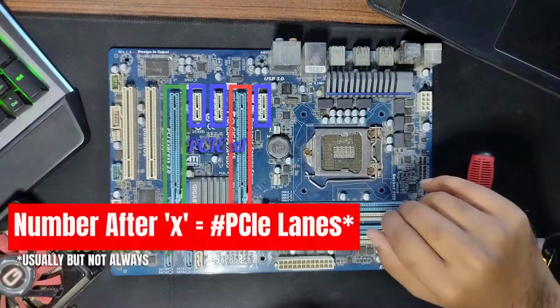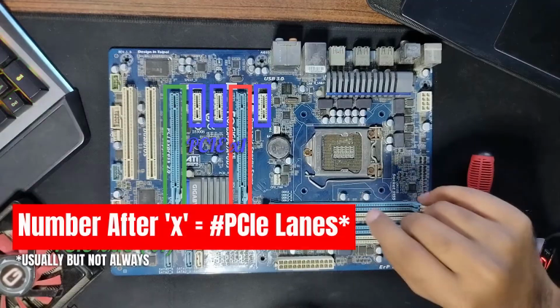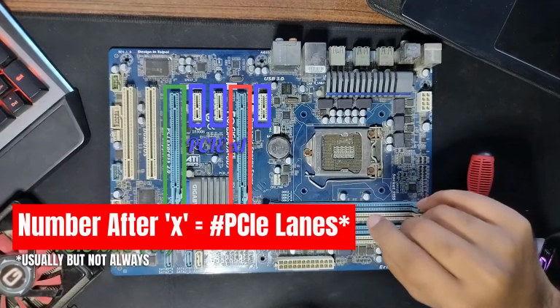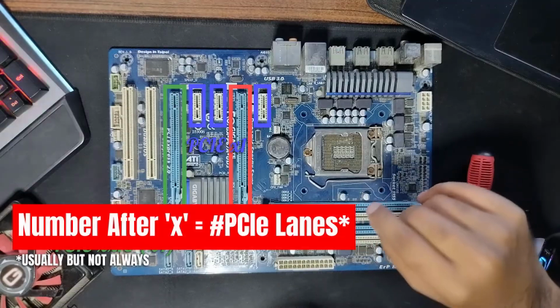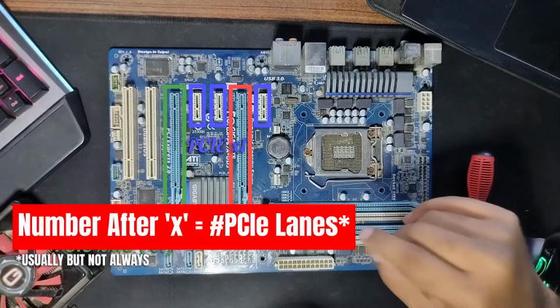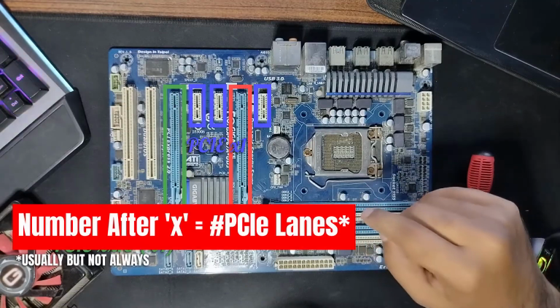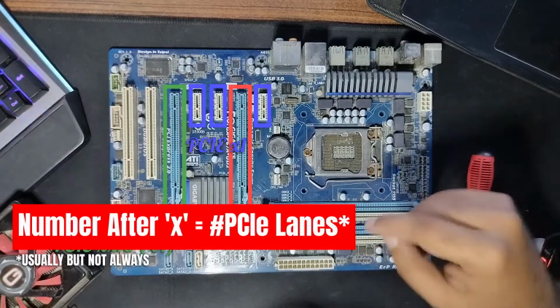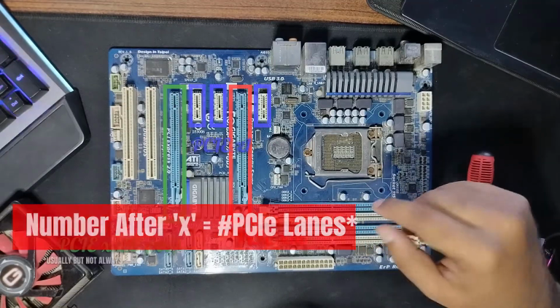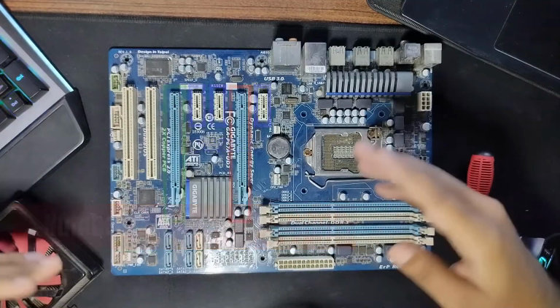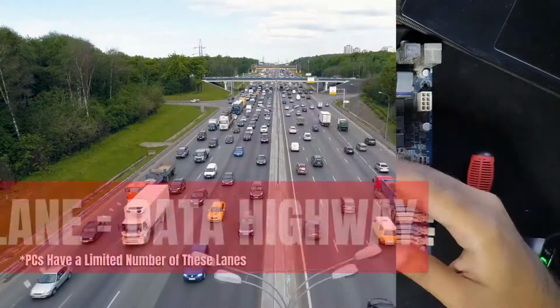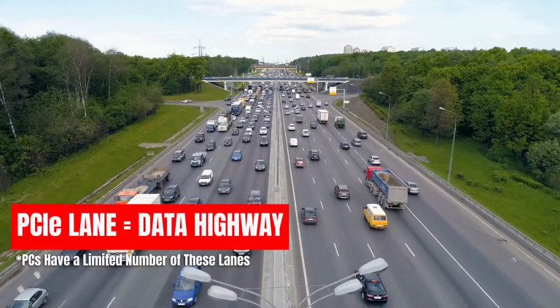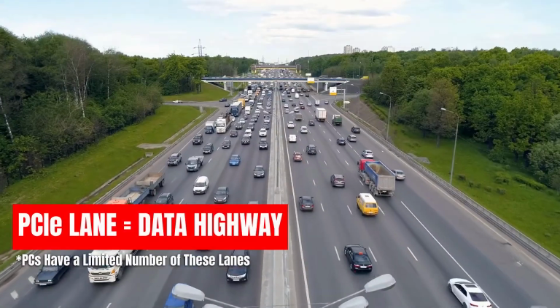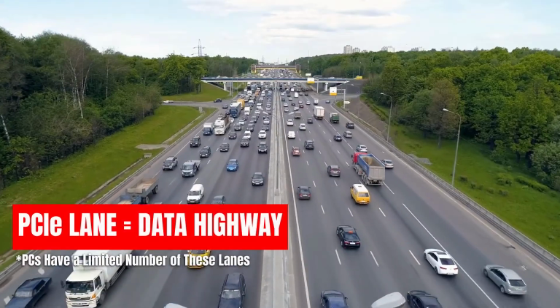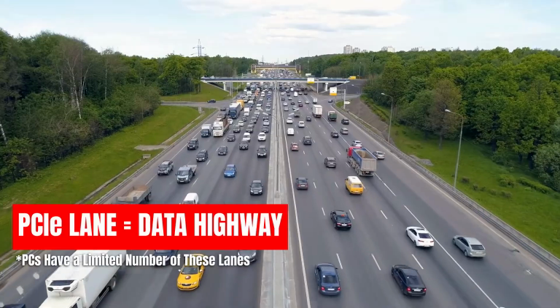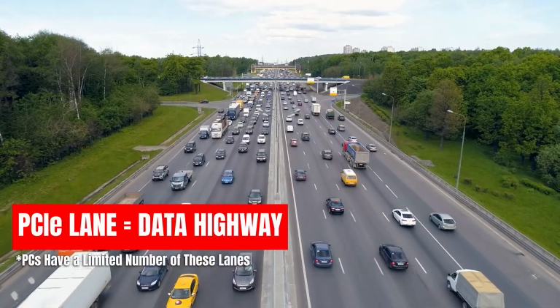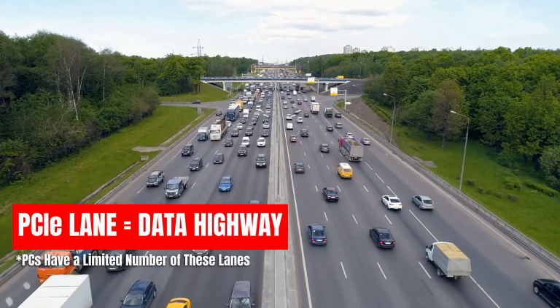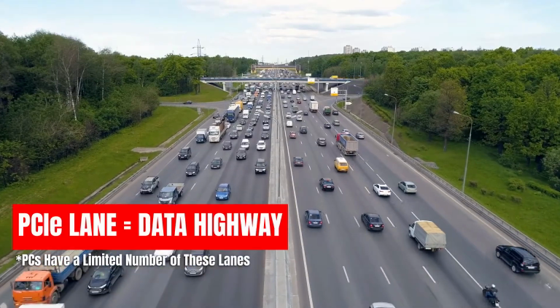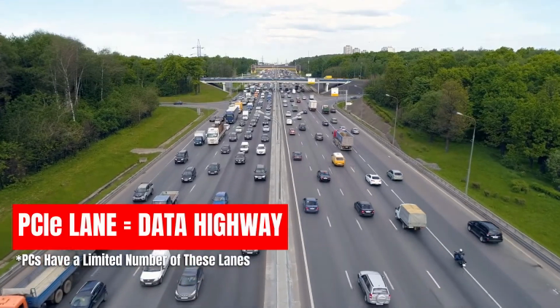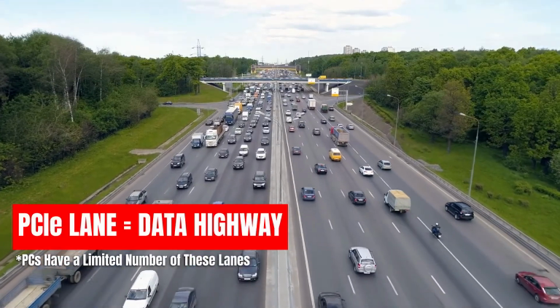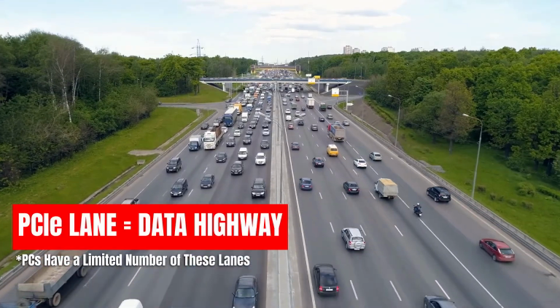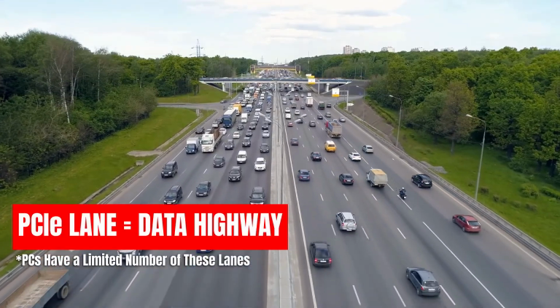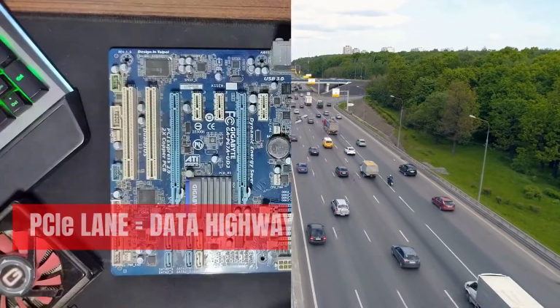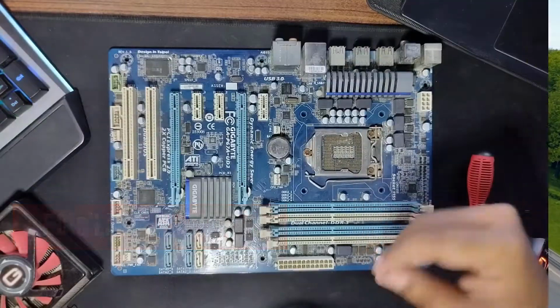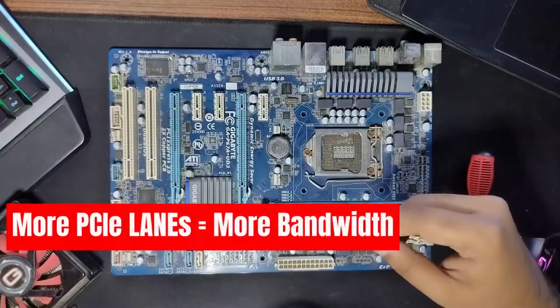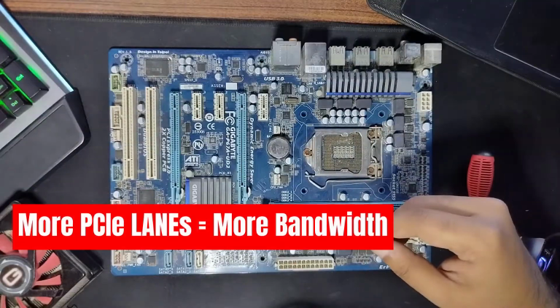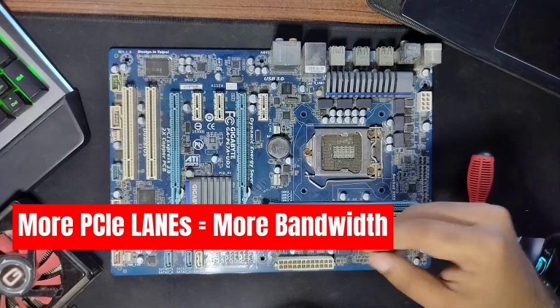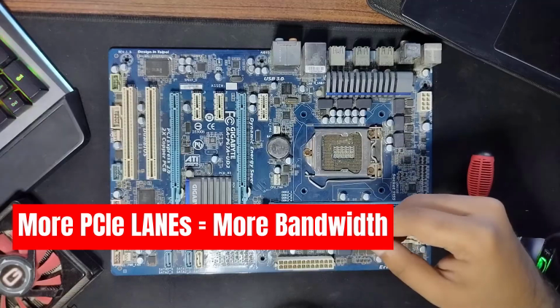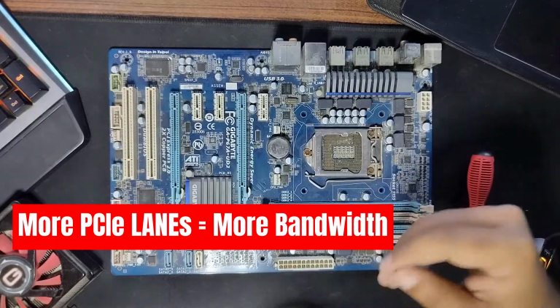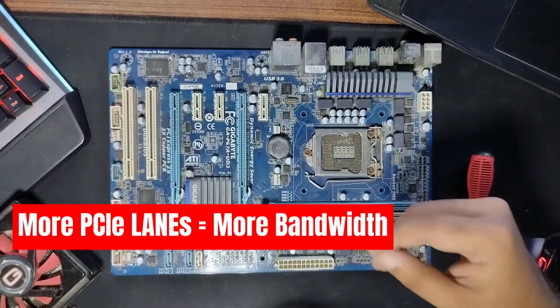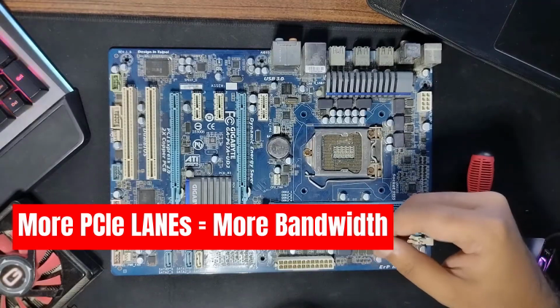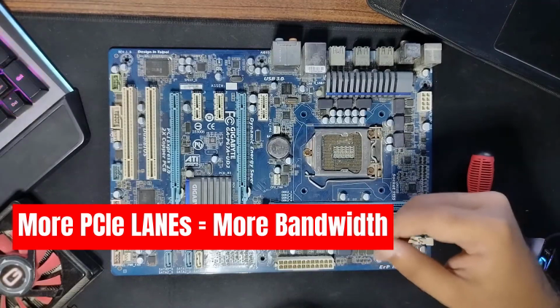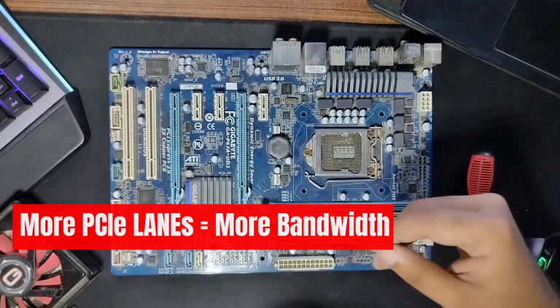The number after the X usually denotes the number of PCI lanes the slot offers. Think of PCI lanes as information highways that carry data from the connected components, like a graphics card, to the CPU and back for processing. The higher the number of PCI lanes the slot offers, the higher its bandwidth, or speed in layman's terms.